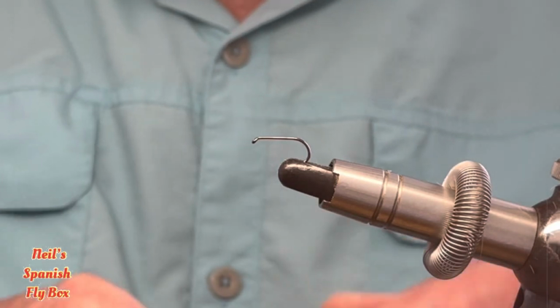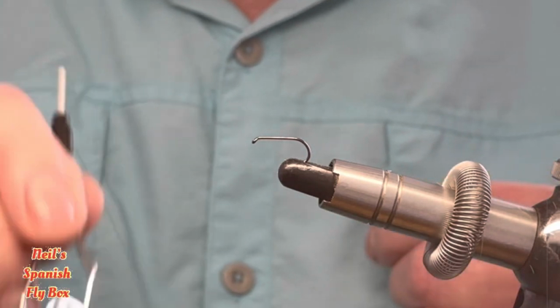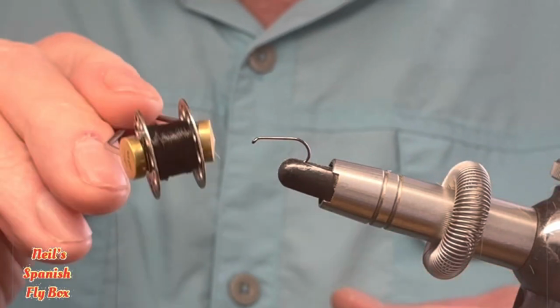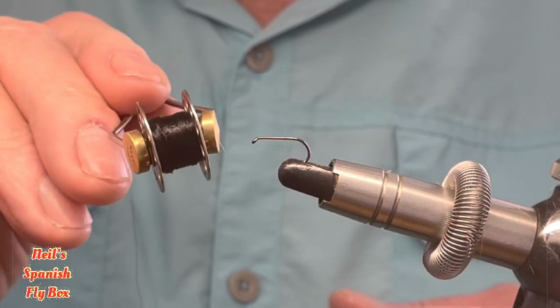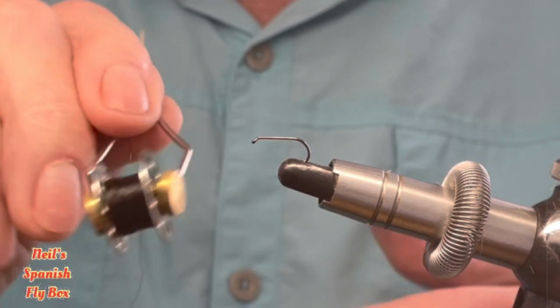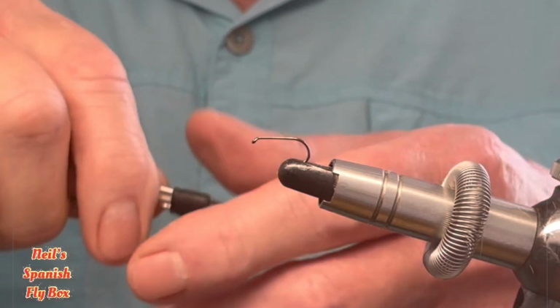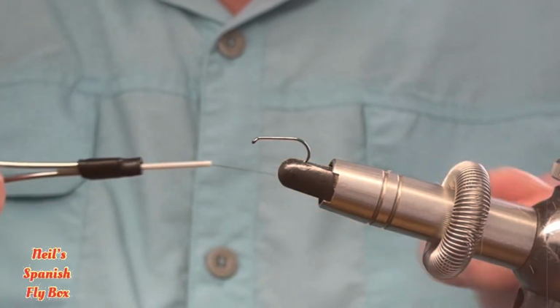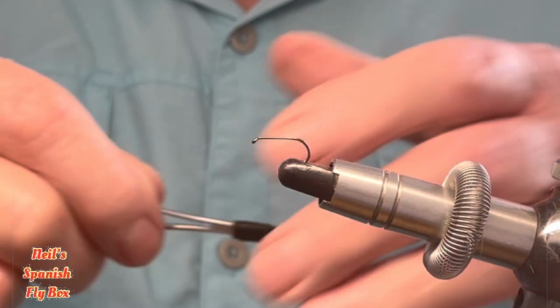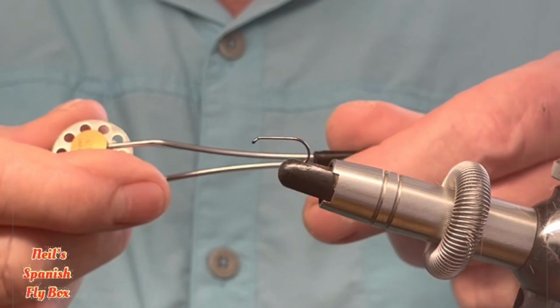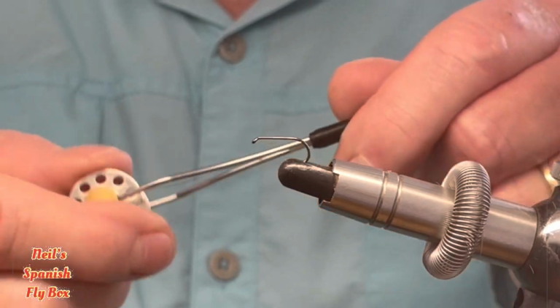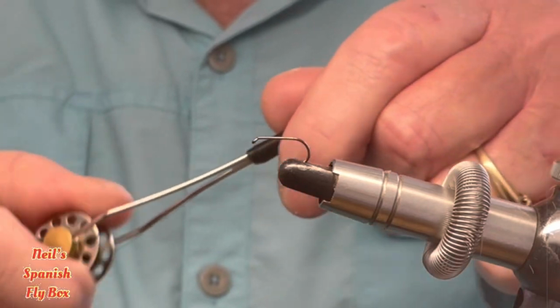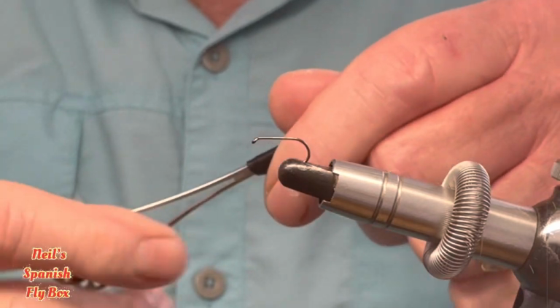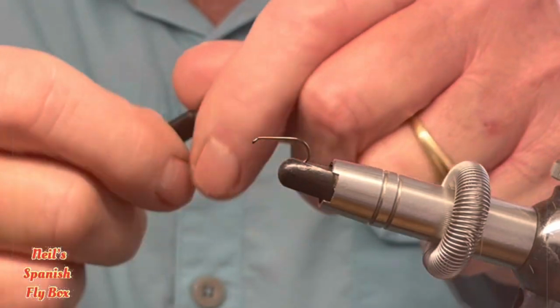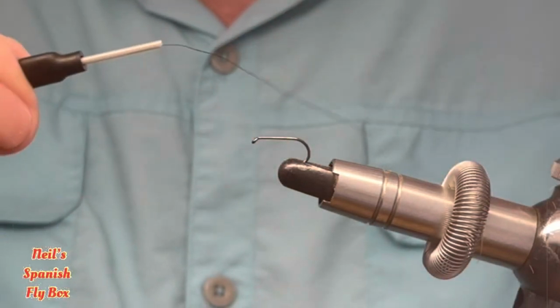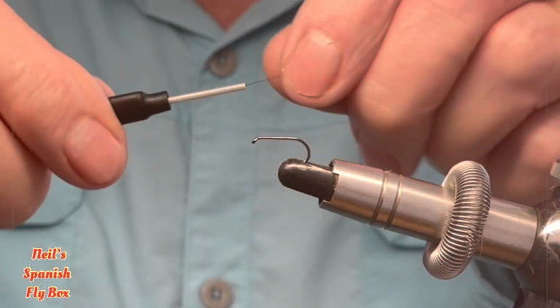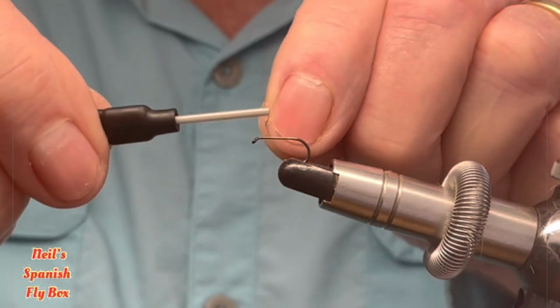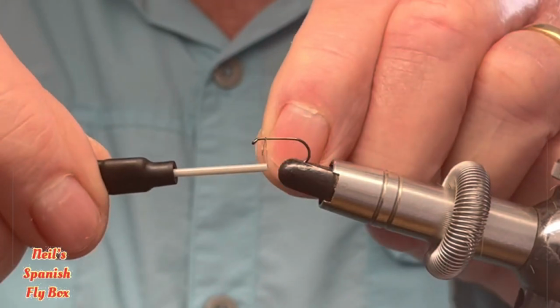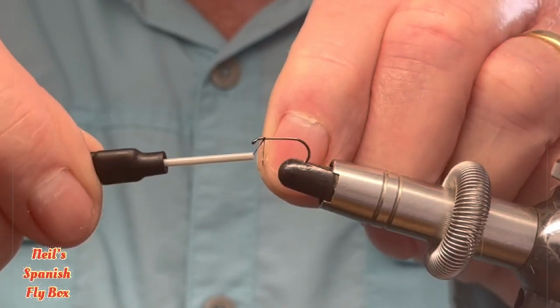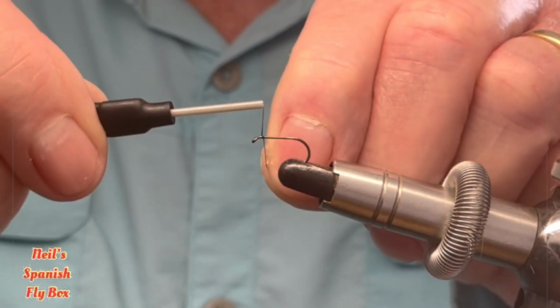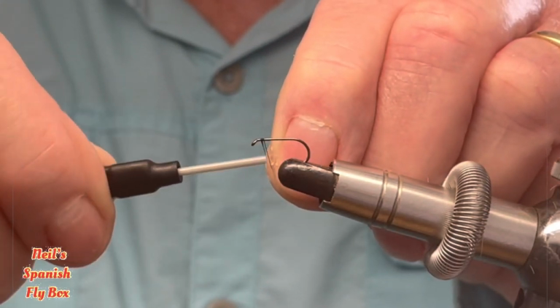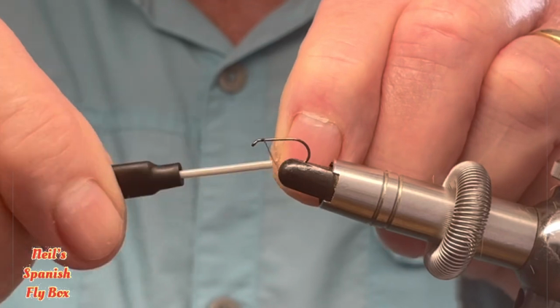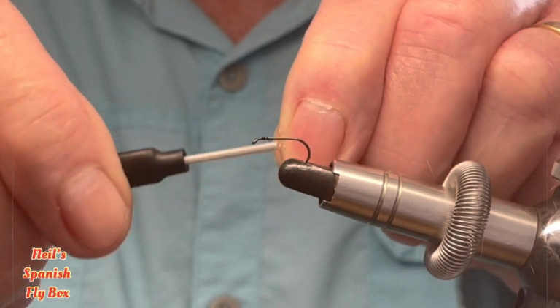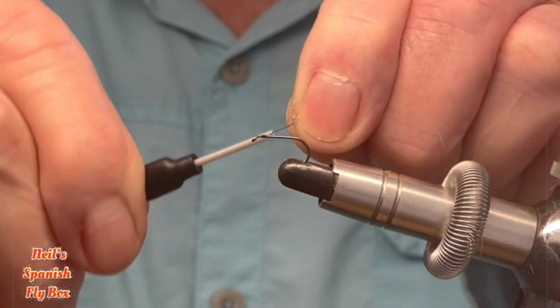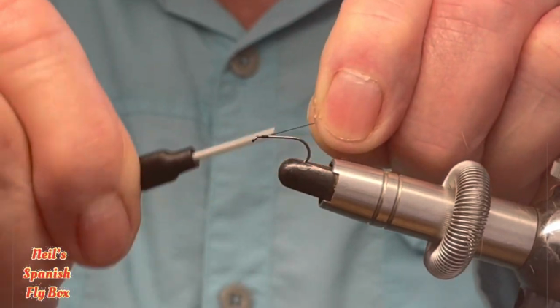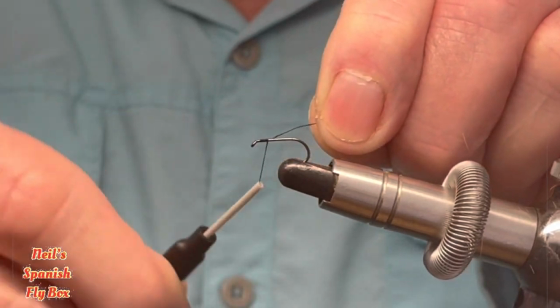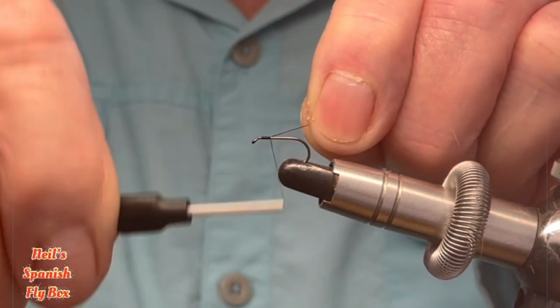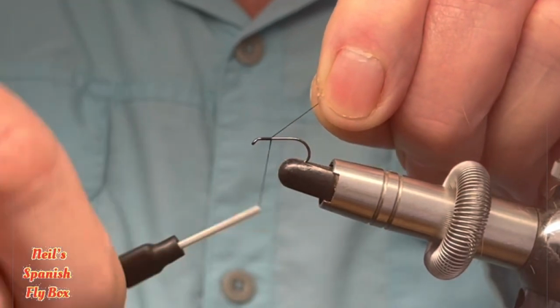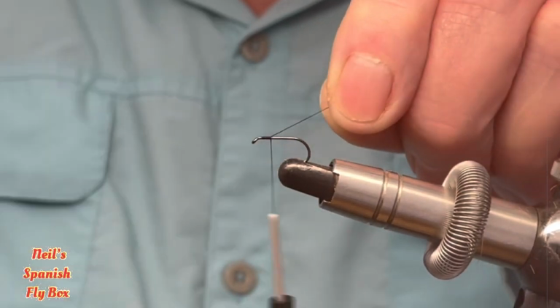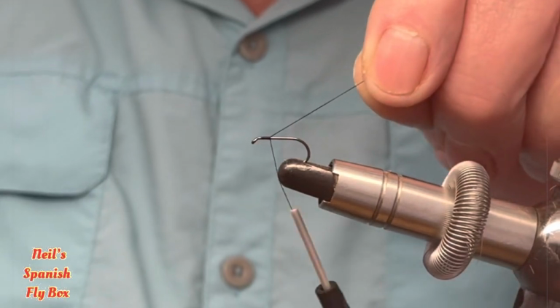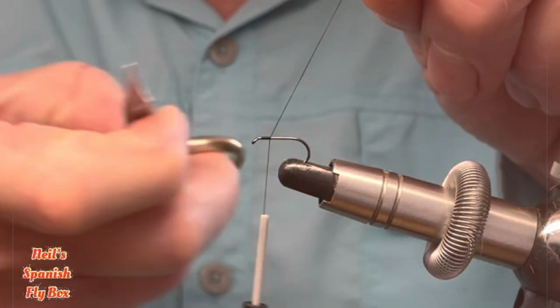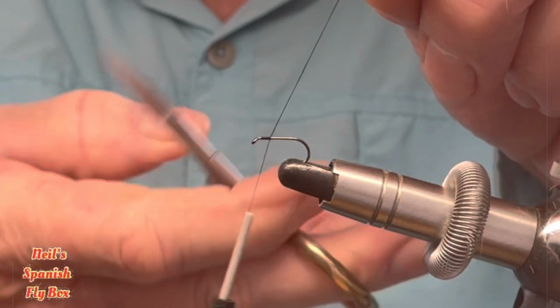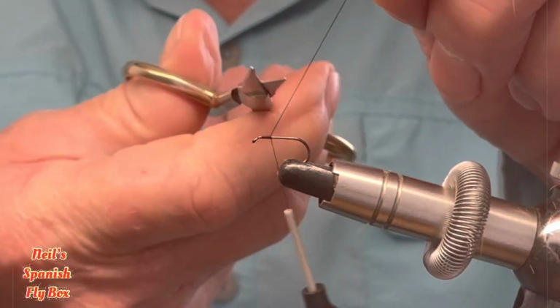I'm going to be tying with black thread and this is 12-0. I'm going to start that just a little bit behind the eye, a mil or so. Wind on the thread and trim up the excess.